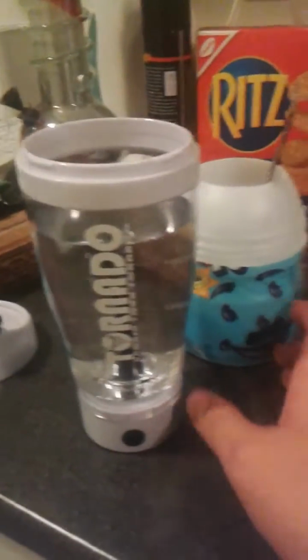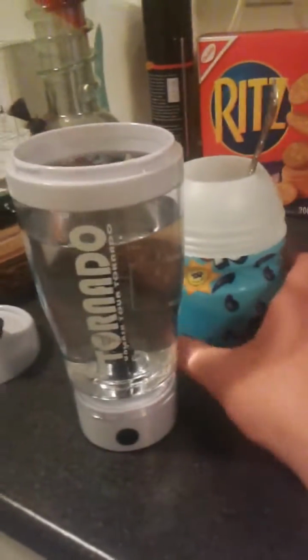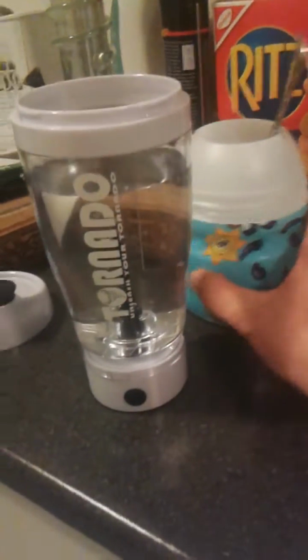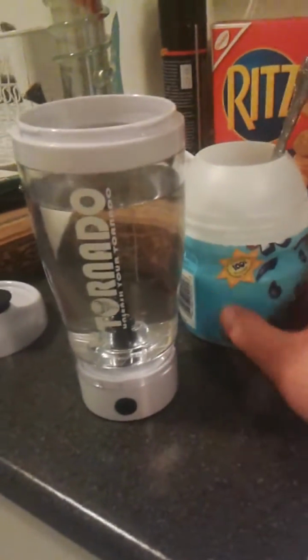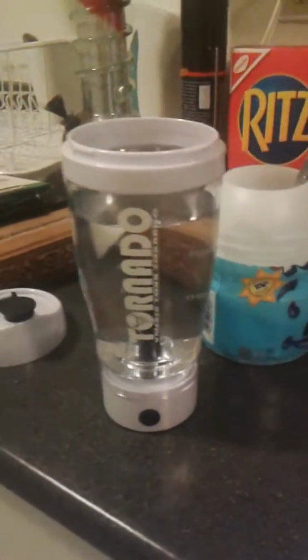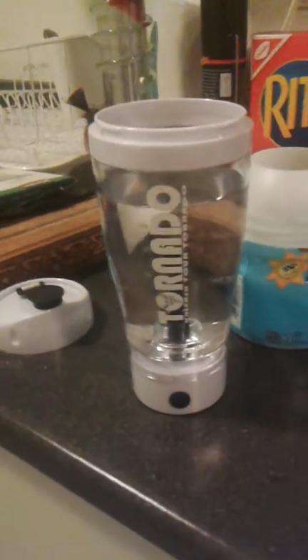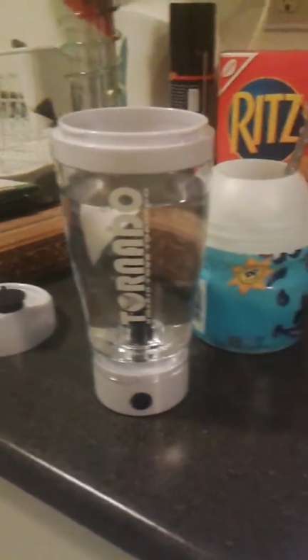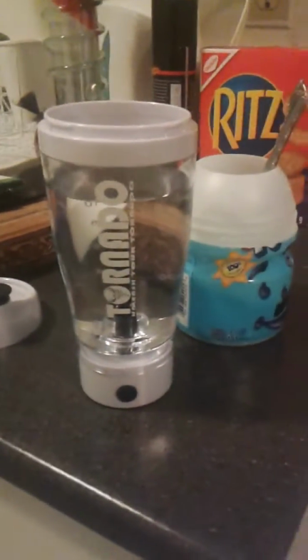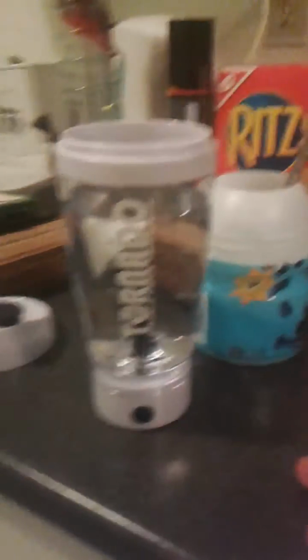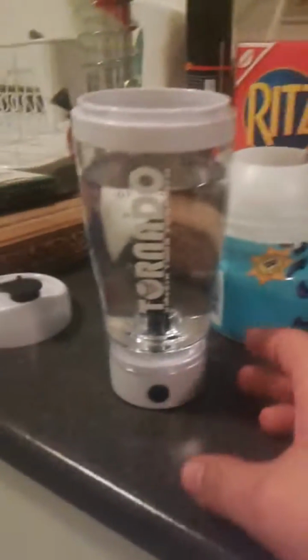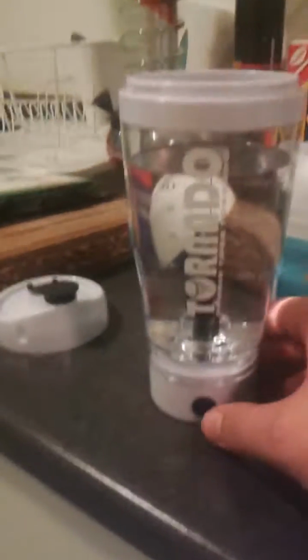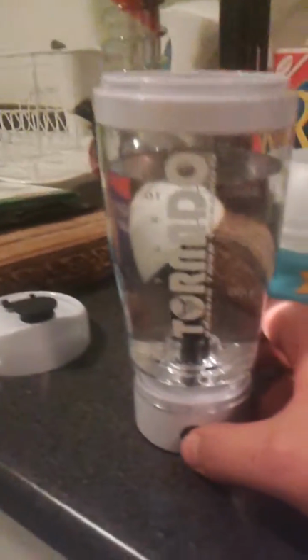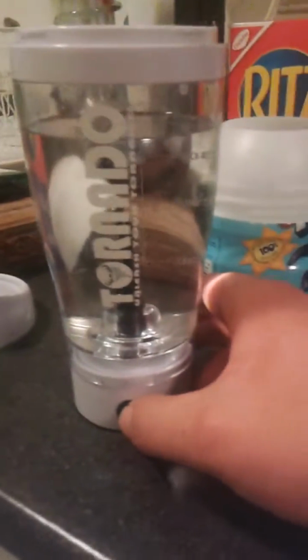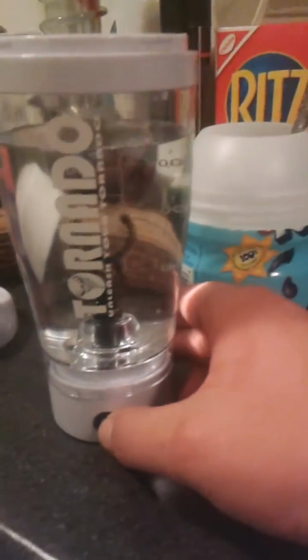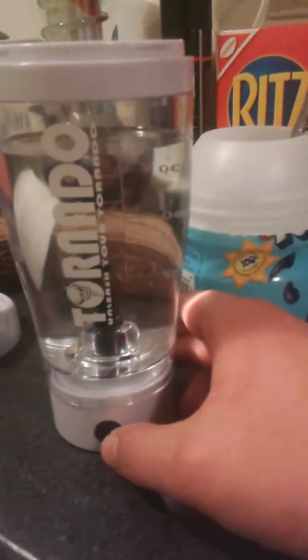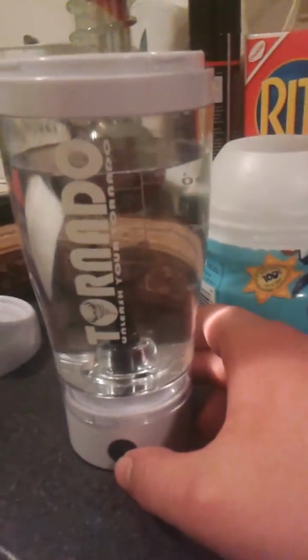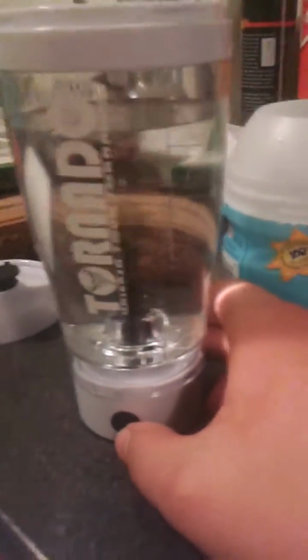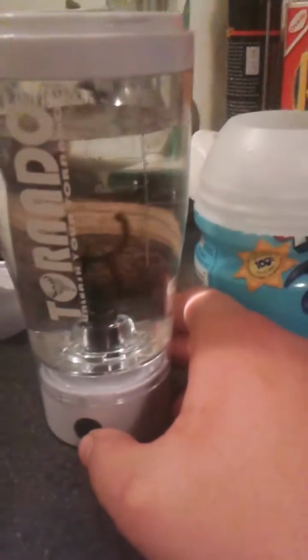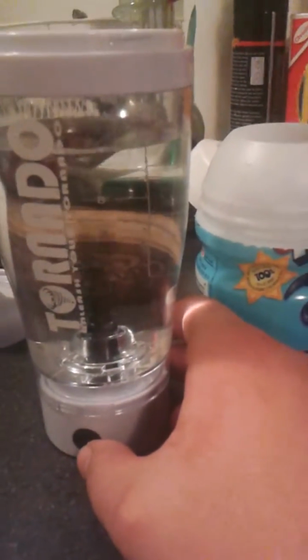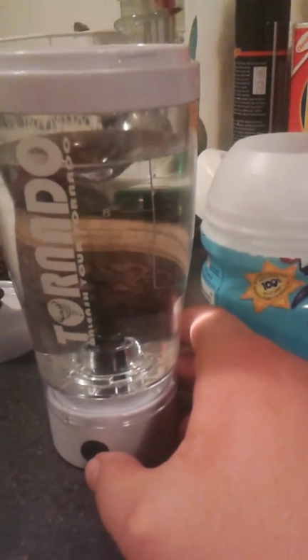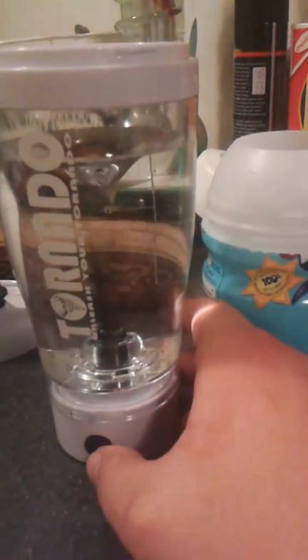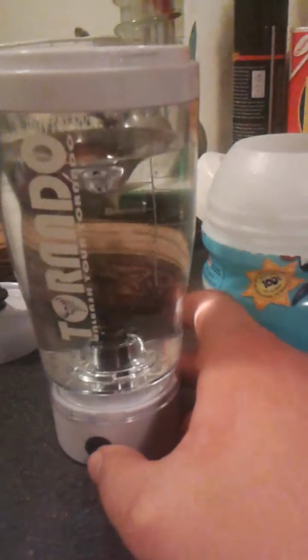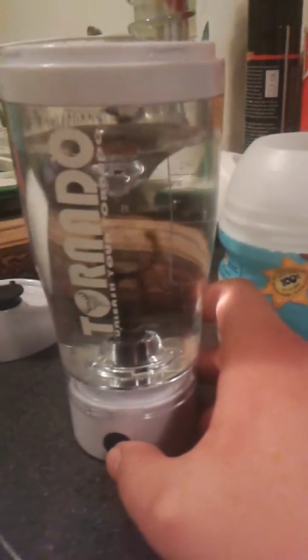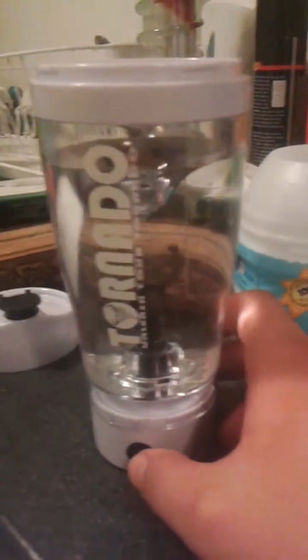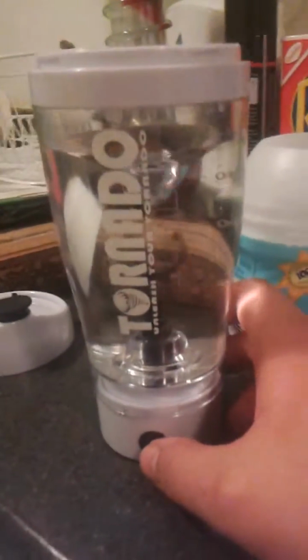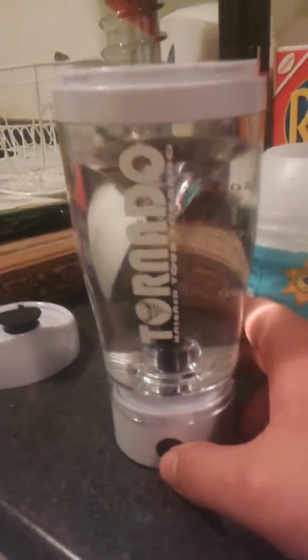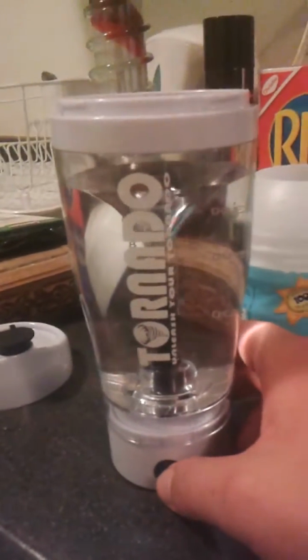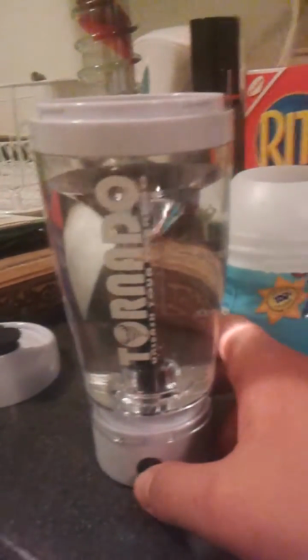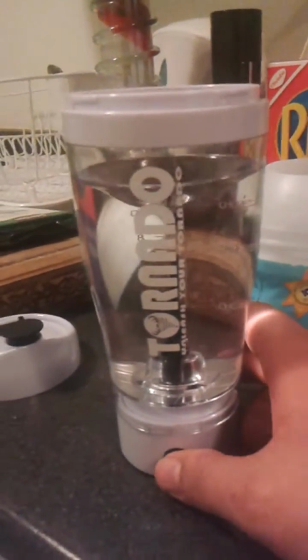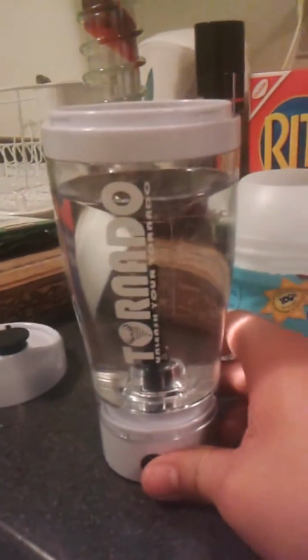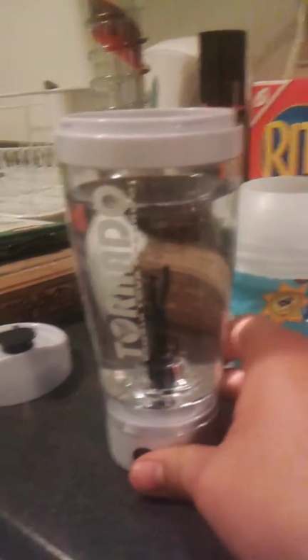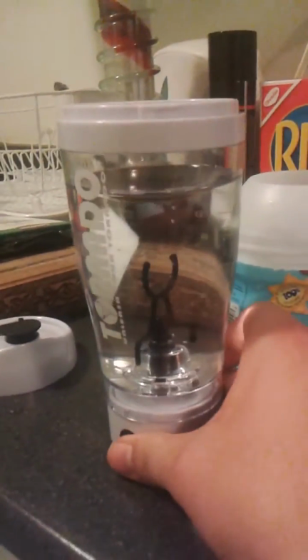Alright, so here we have the tornado. The whole idea of this is you press a button and it creates a tornado inside that makes it a drink. So we're going to give this thing a first-hand try.